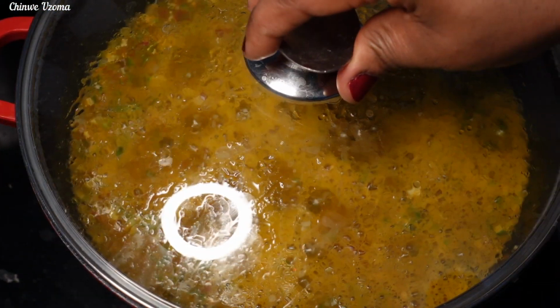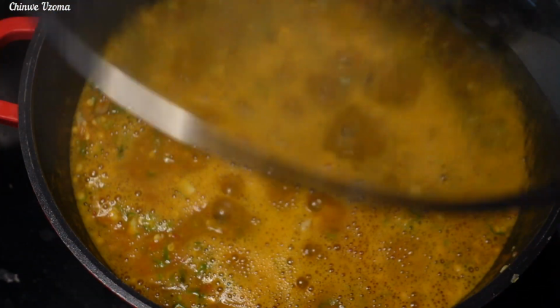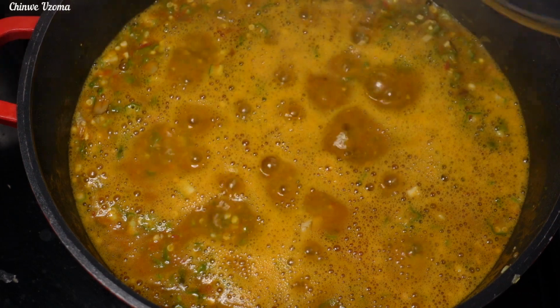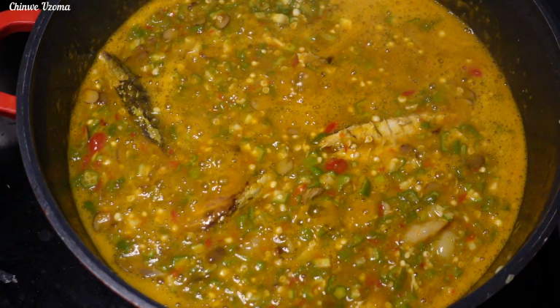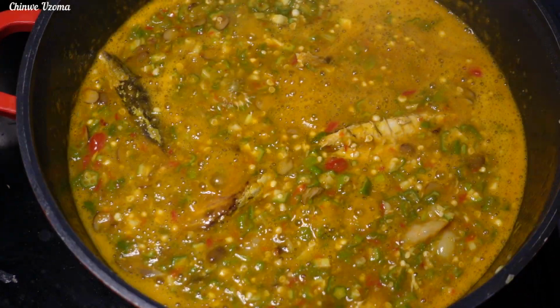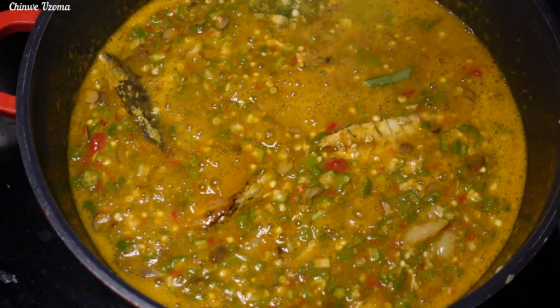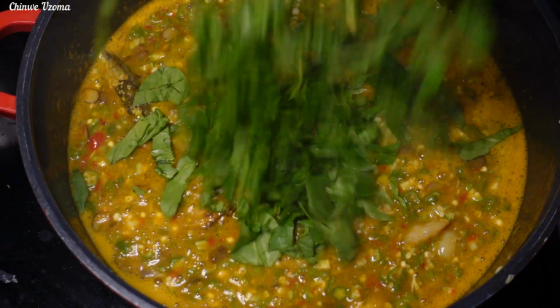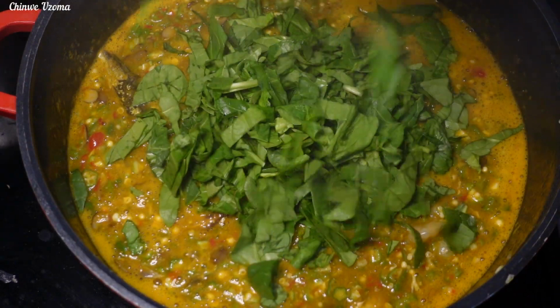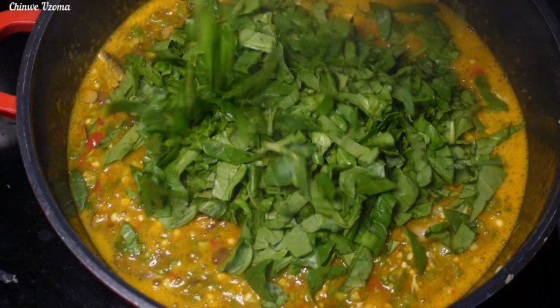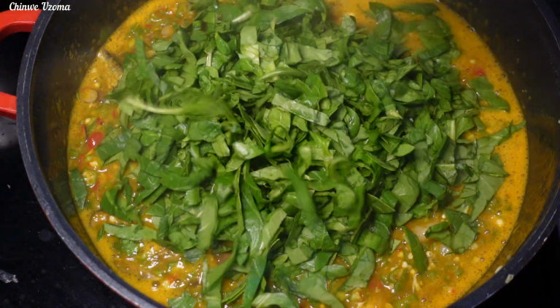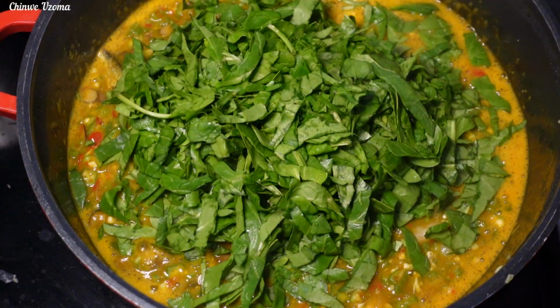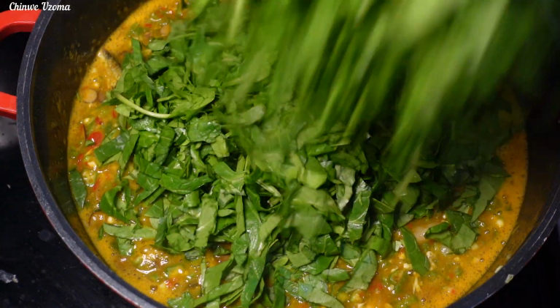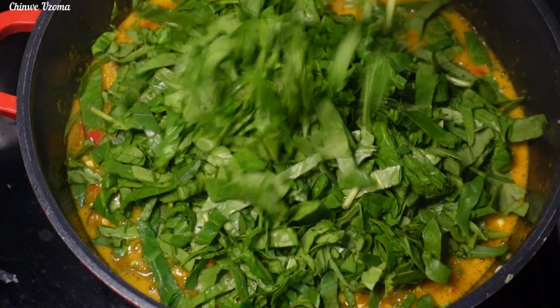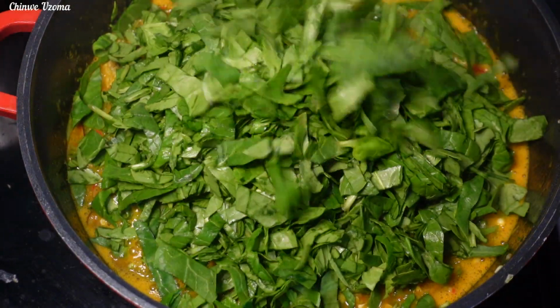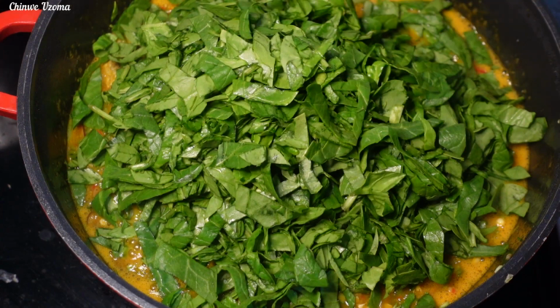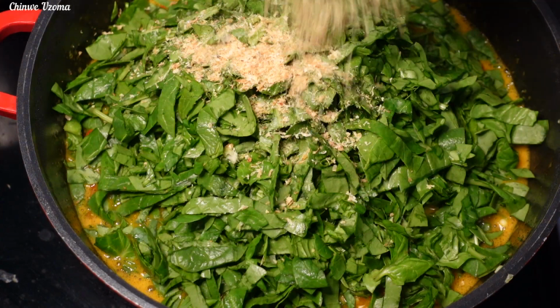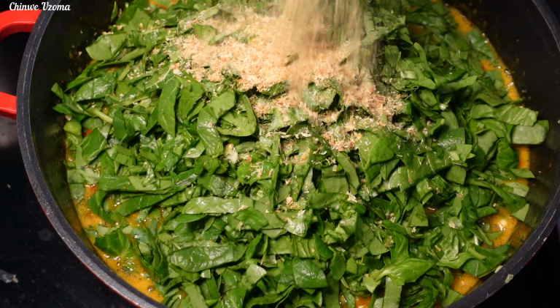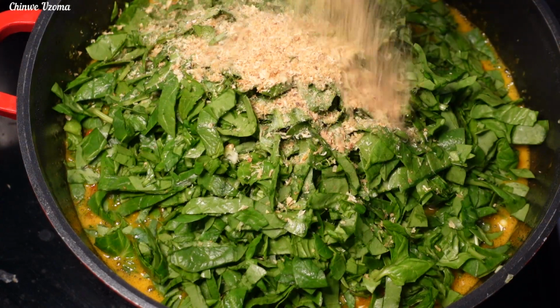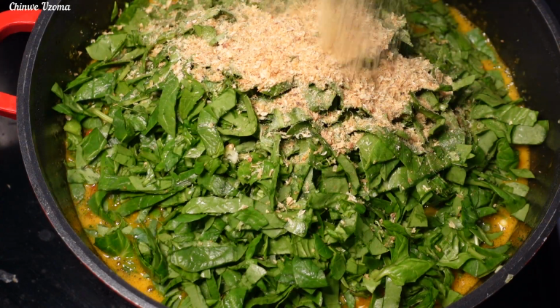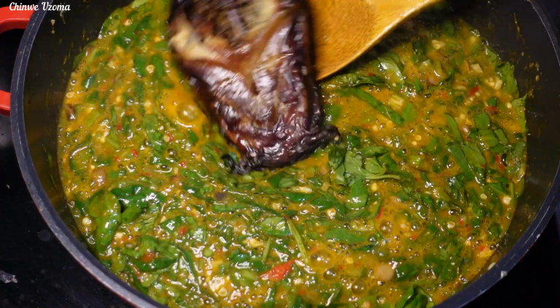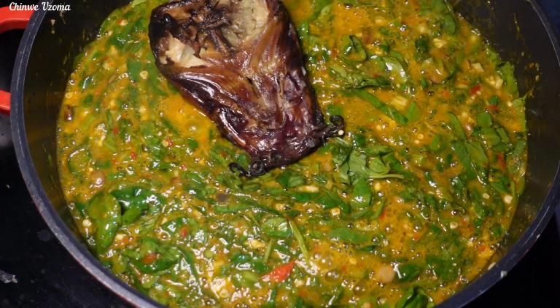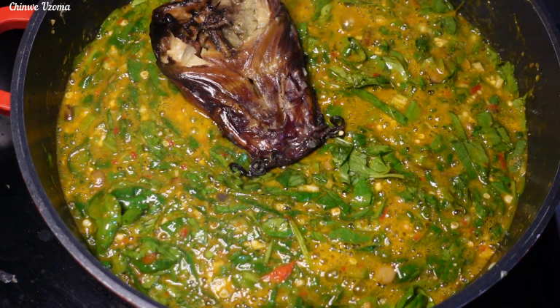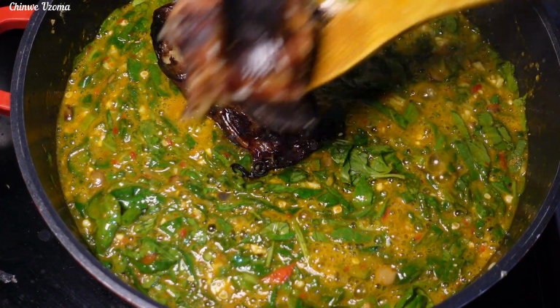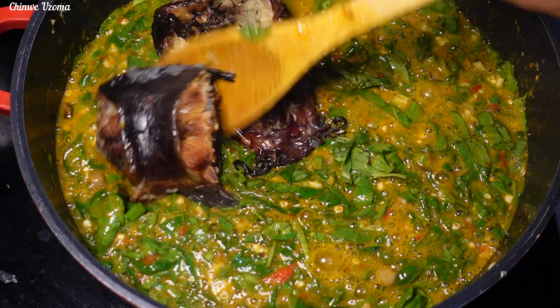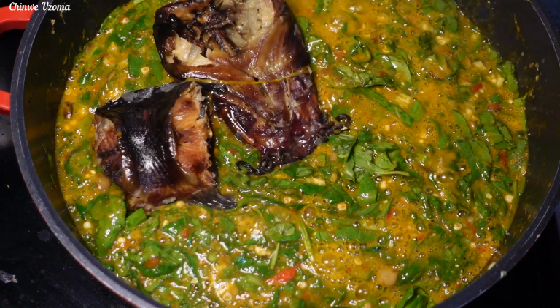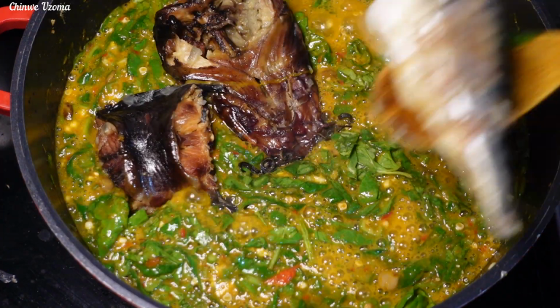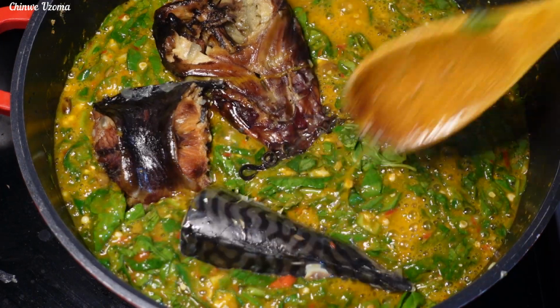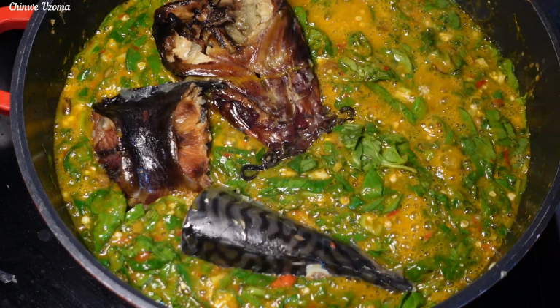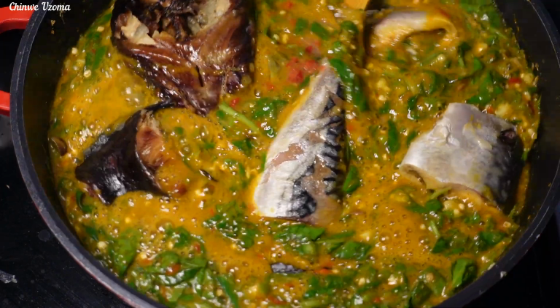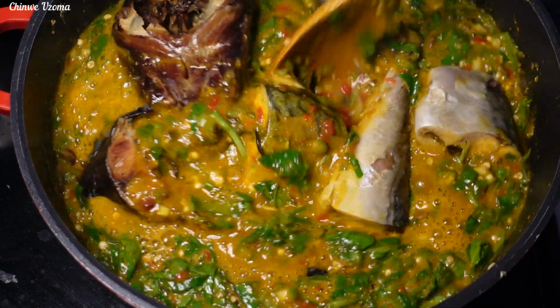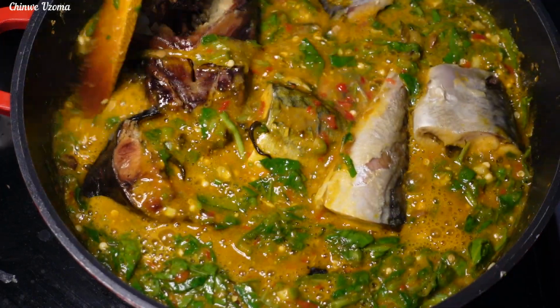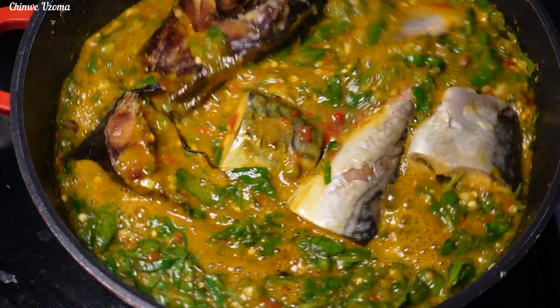After three minutes, I'll go in with my fresh spinach to finish it up. I'll add my ground crayfish and transfer the cooked fish back to the soup. Mix to combine and allow it to simmer for two minutes.